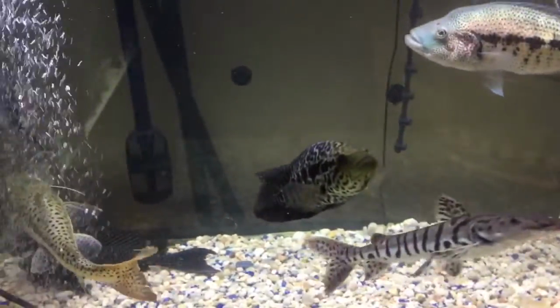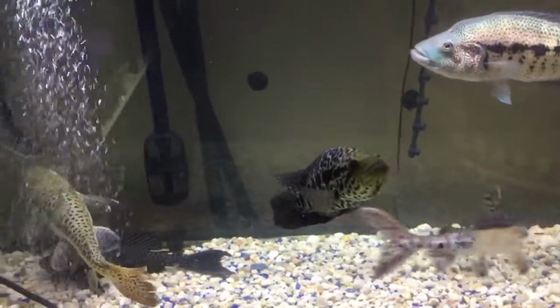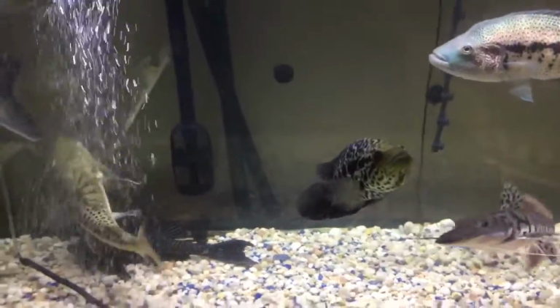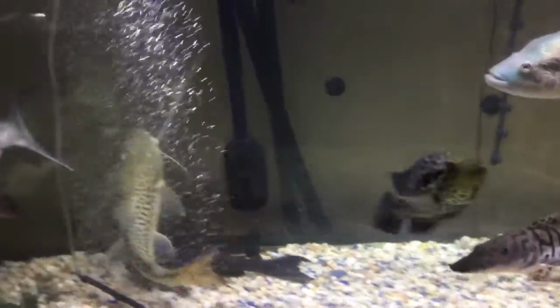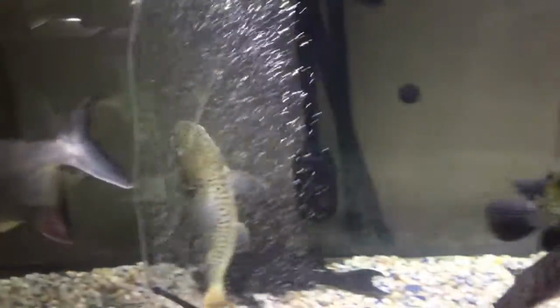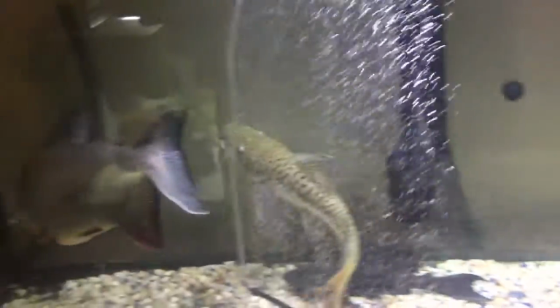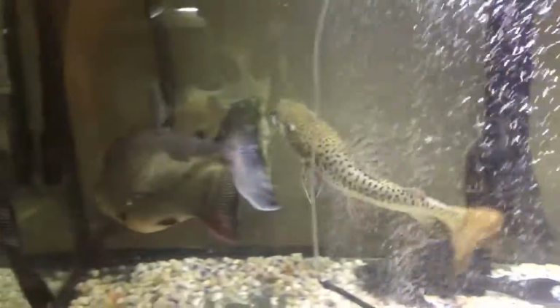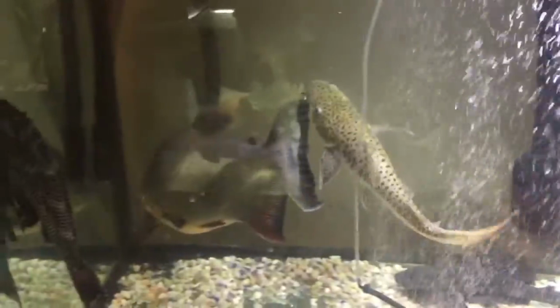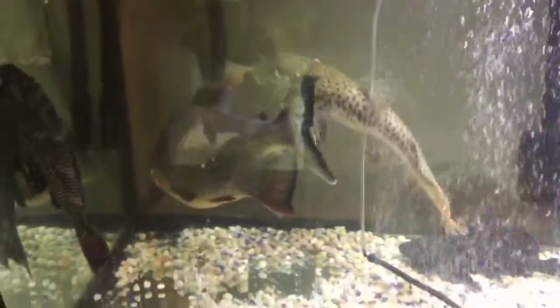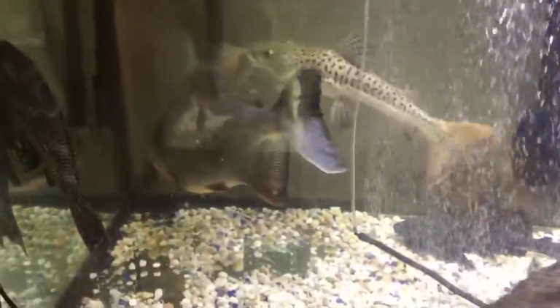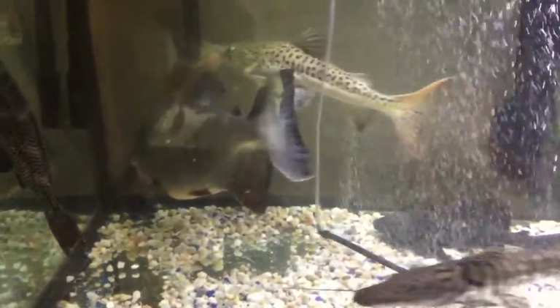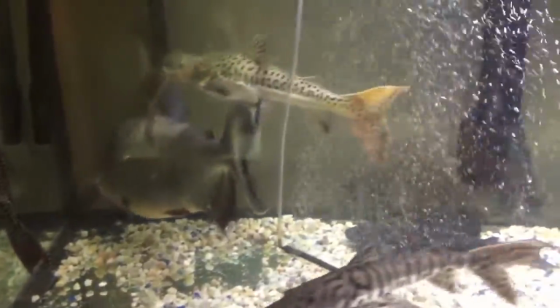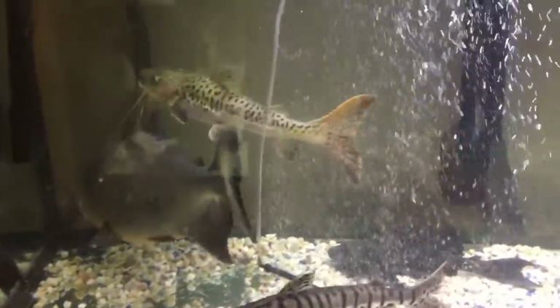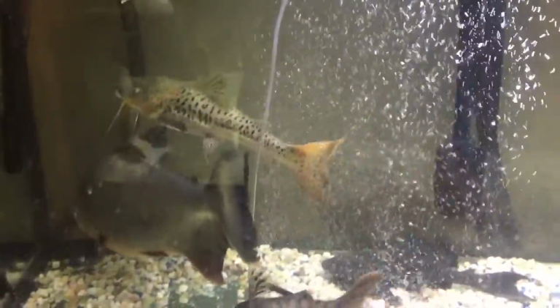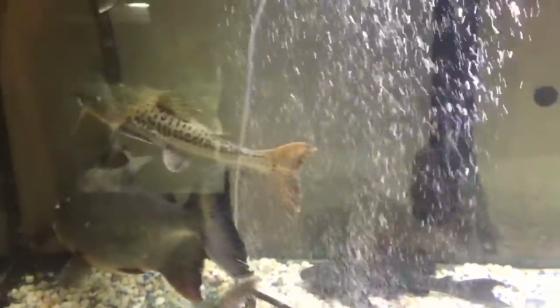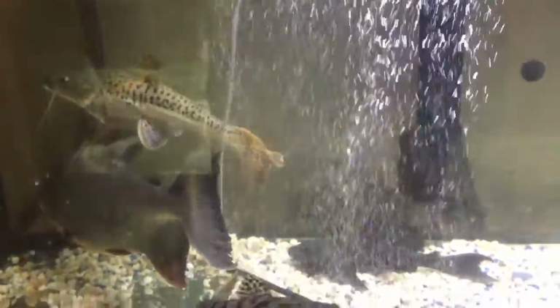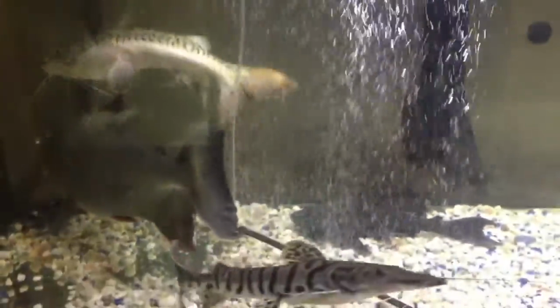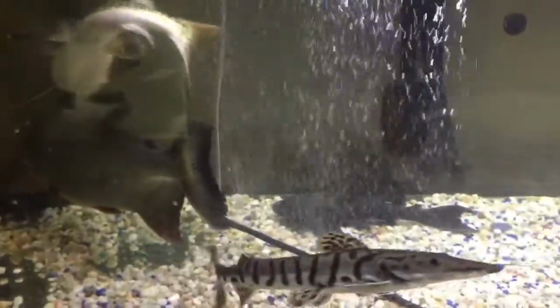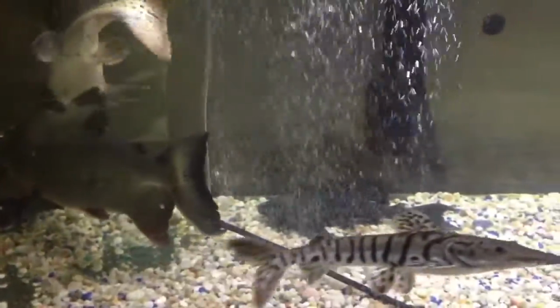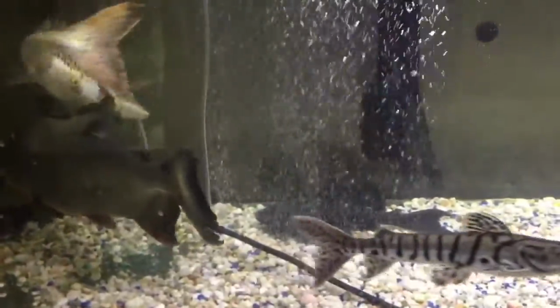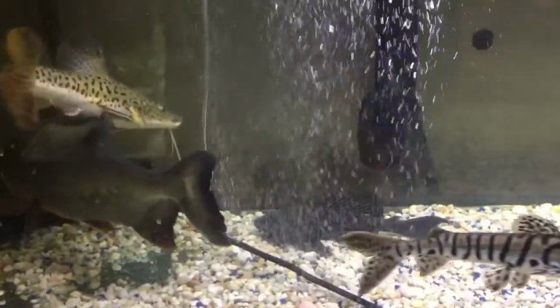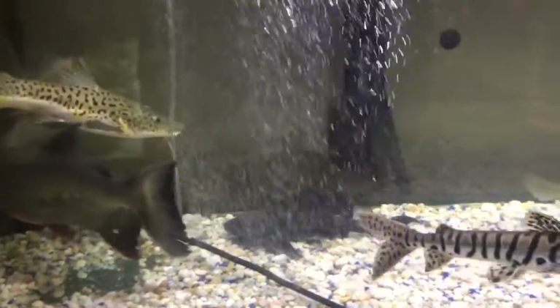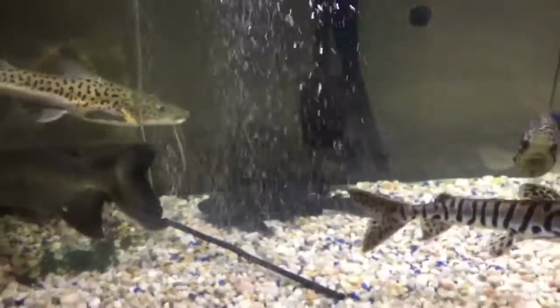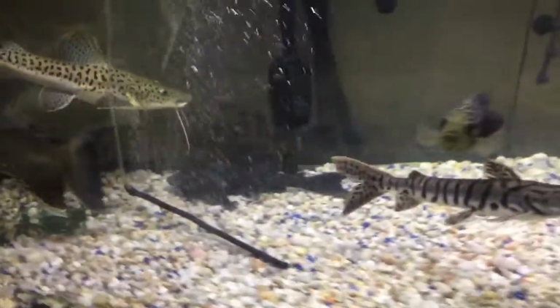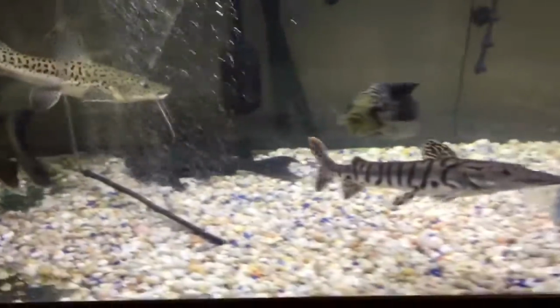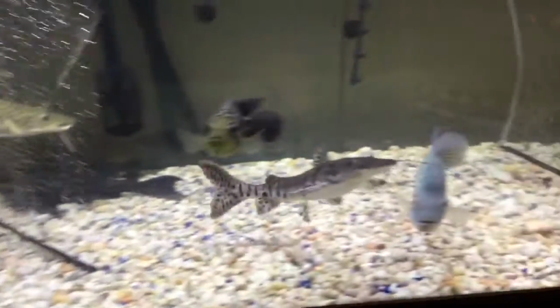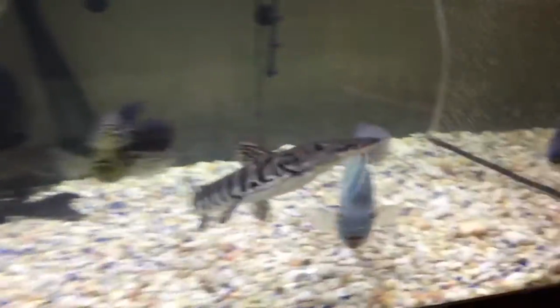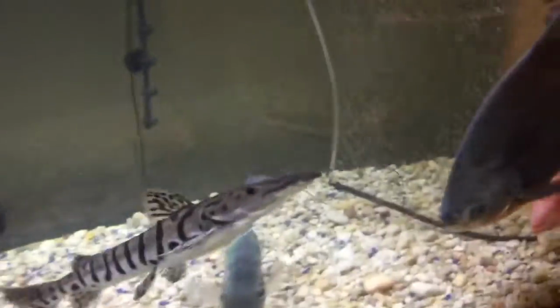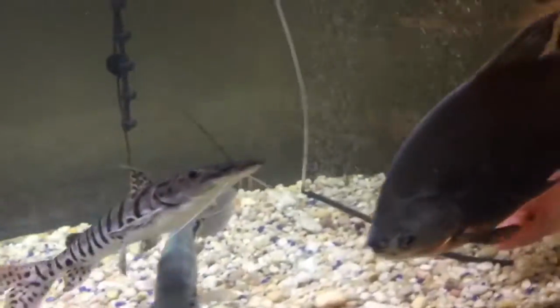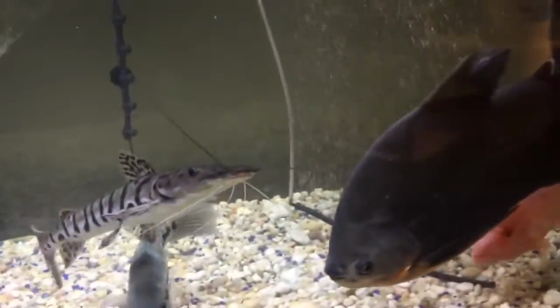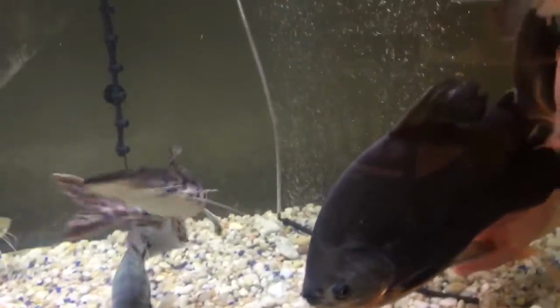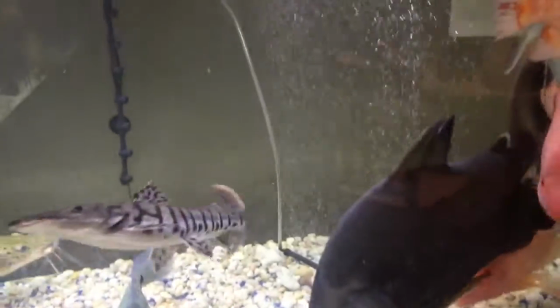In this tank, I just gotta put the air bubbles to the back so they're not going to be showing like that.